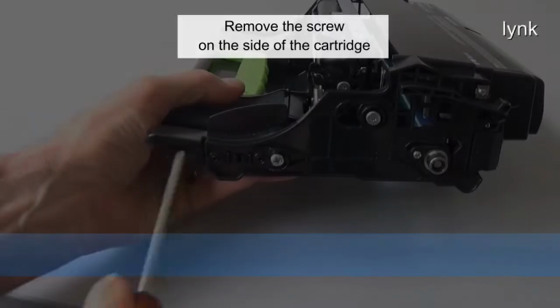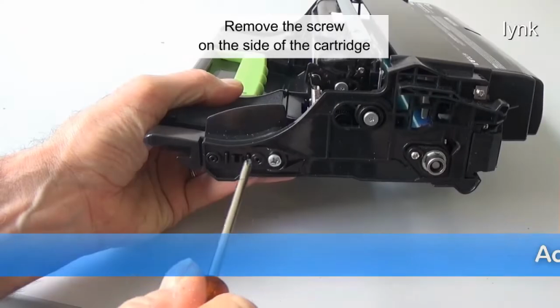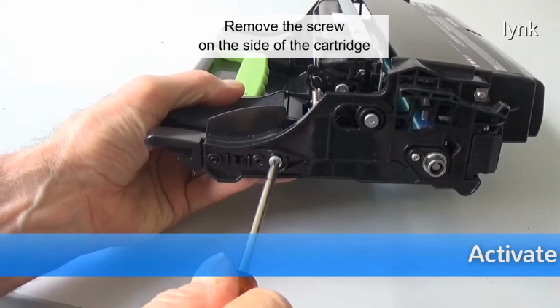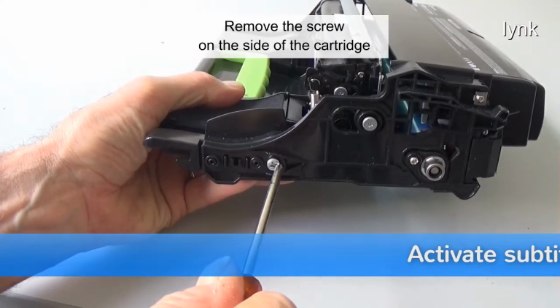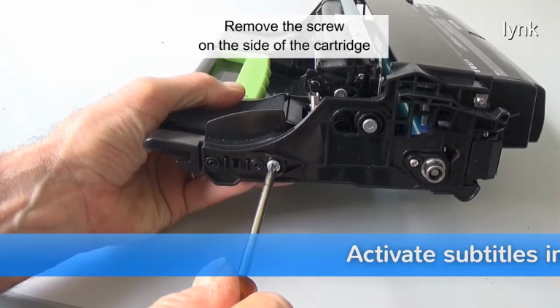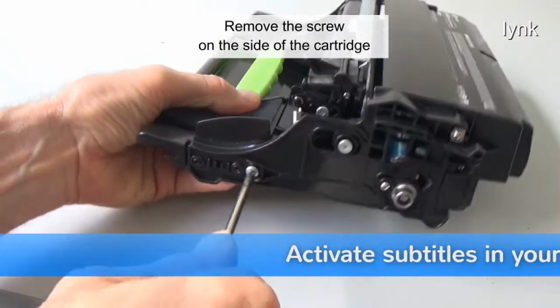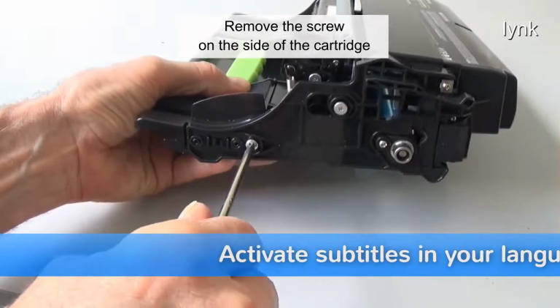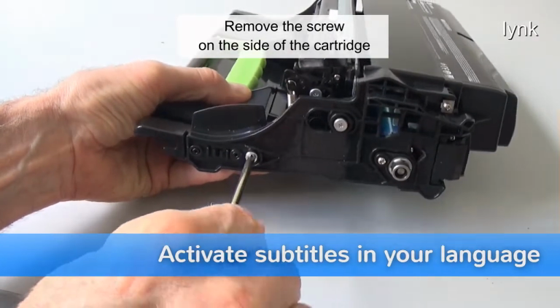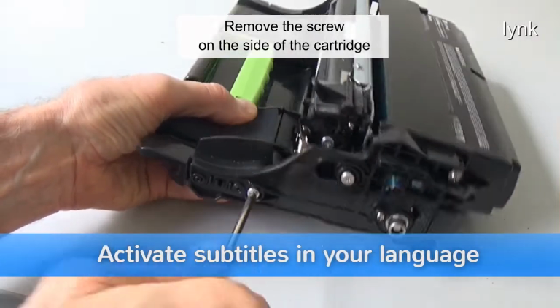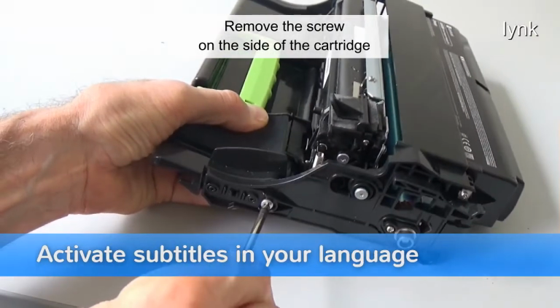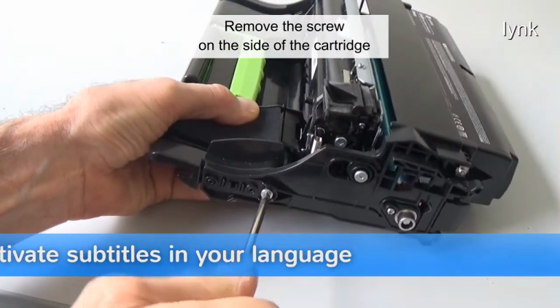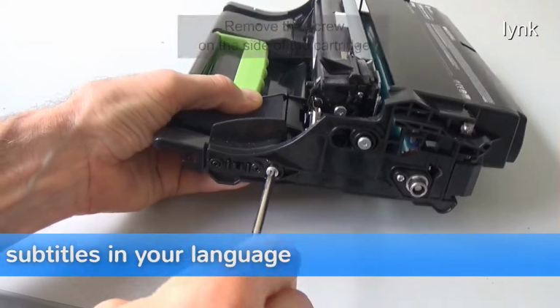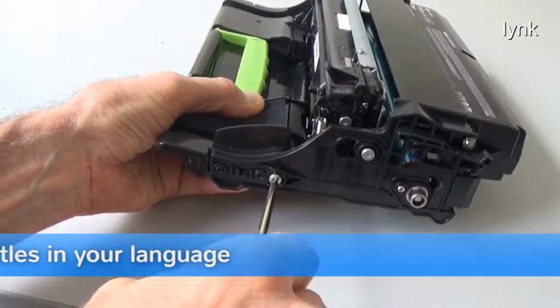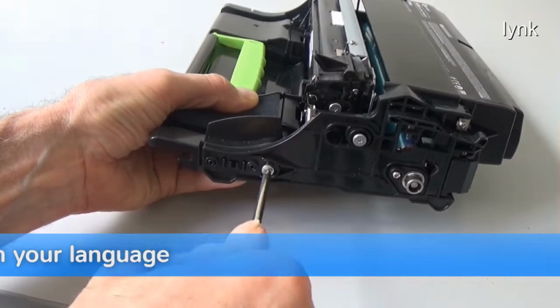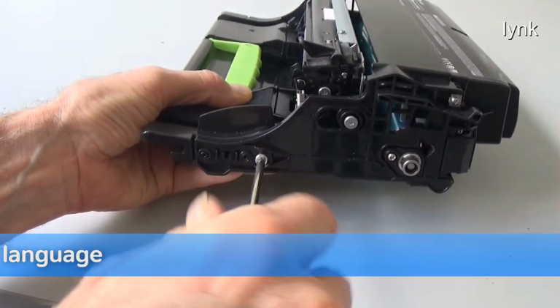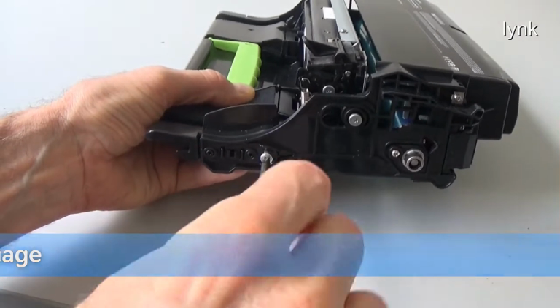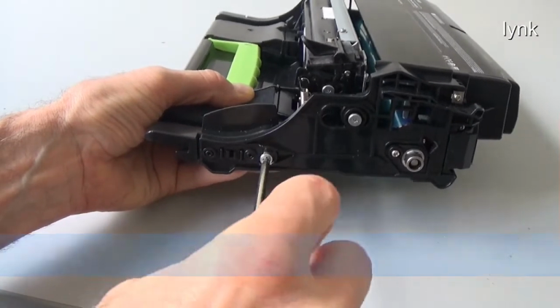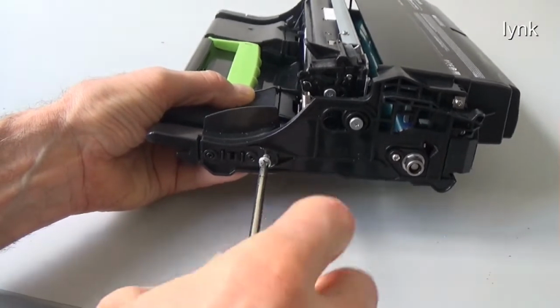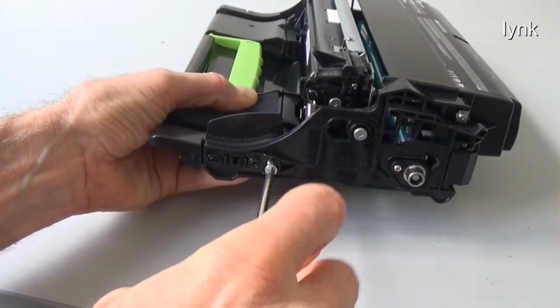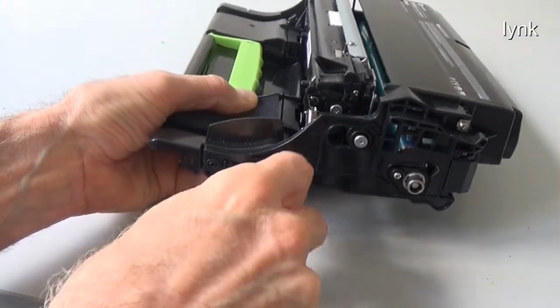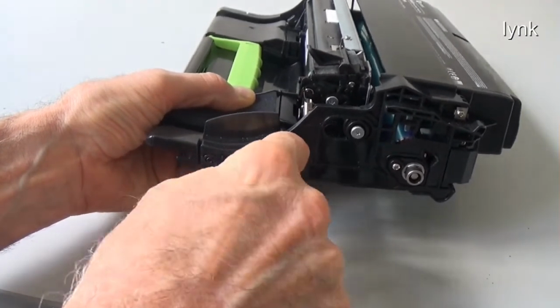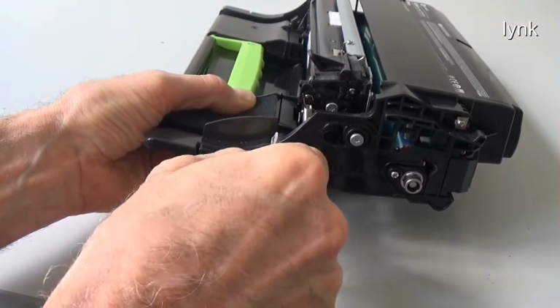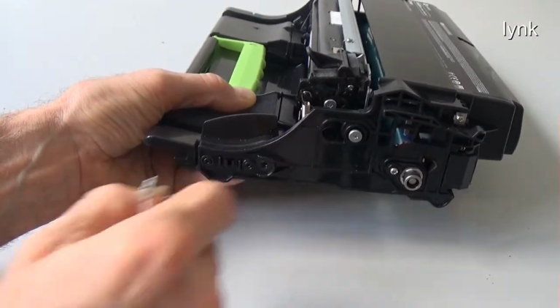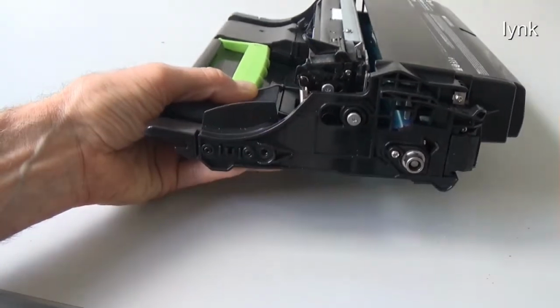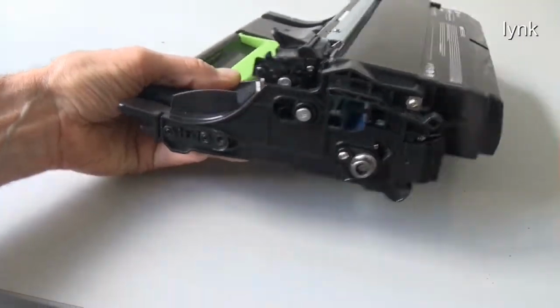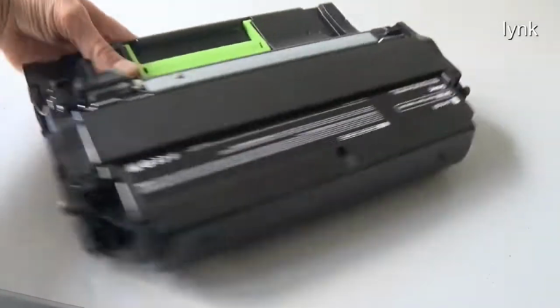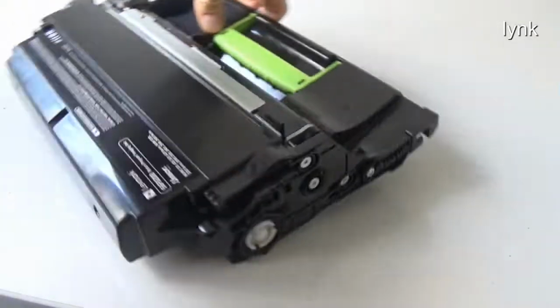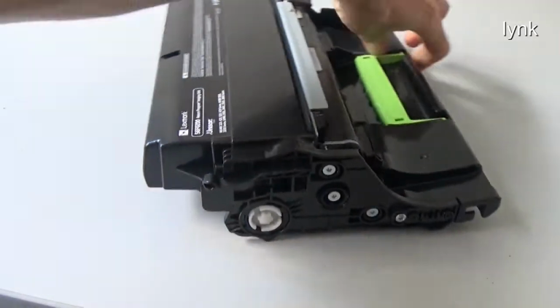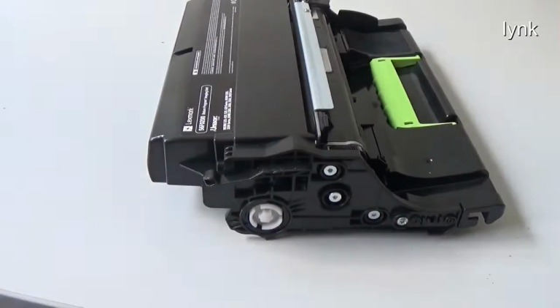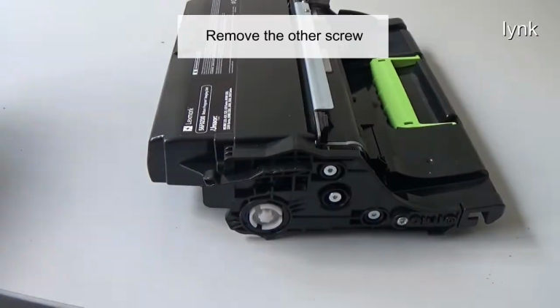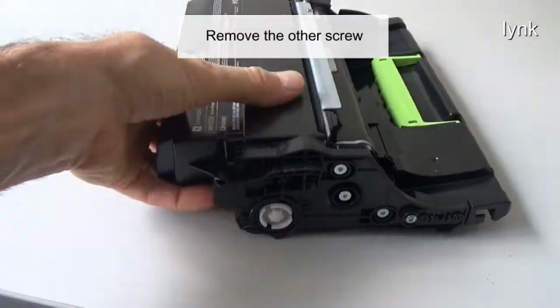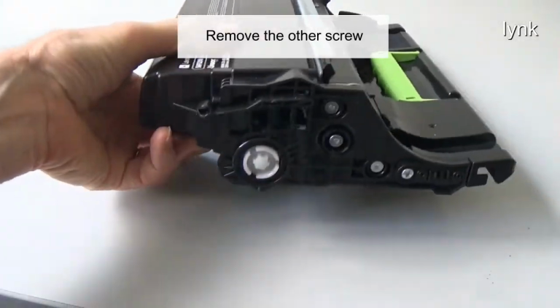The other screw is on the side of the cartridge. Remove the screw on the side of the cartridge. Remove the other screw.